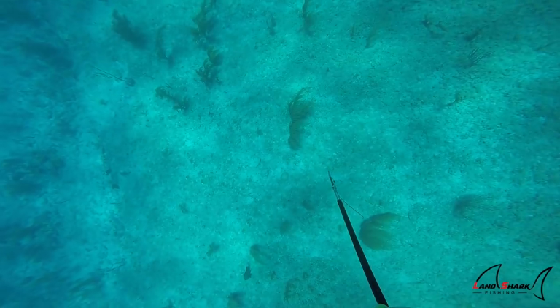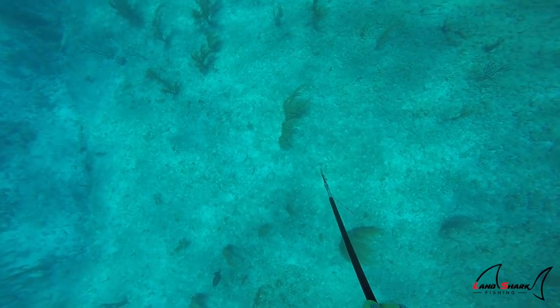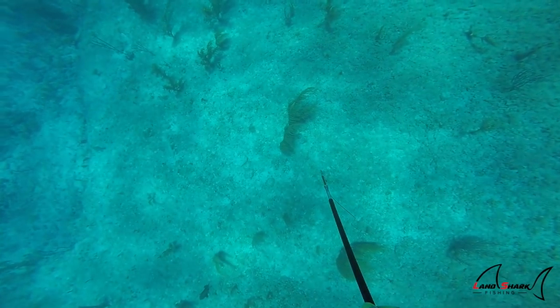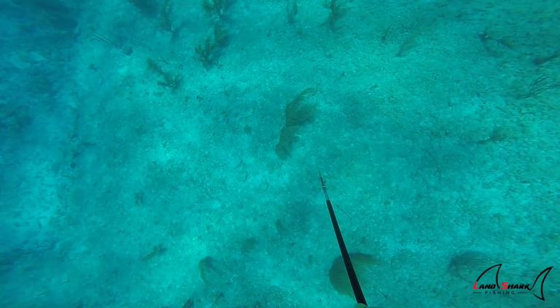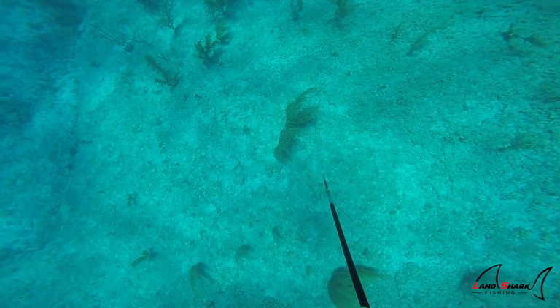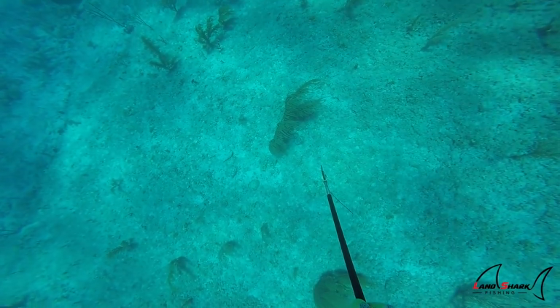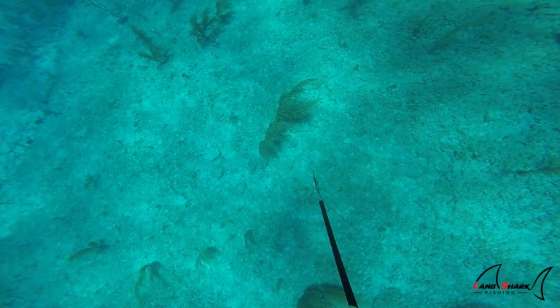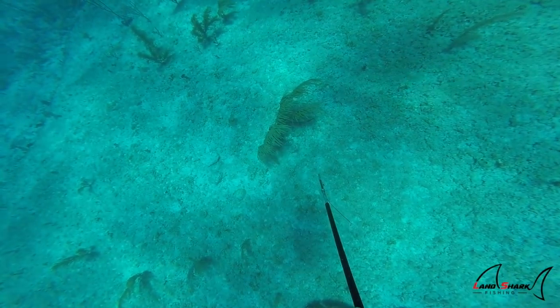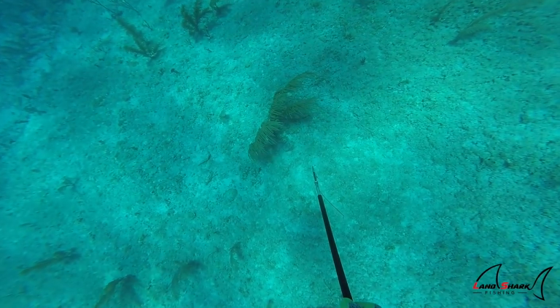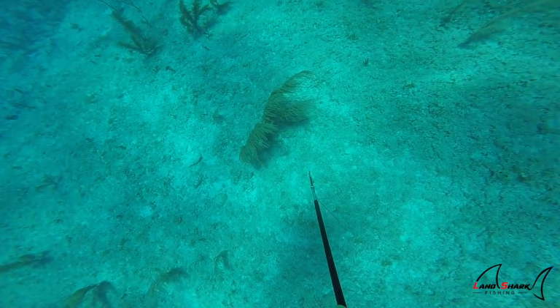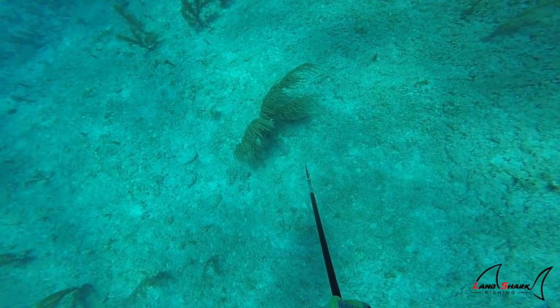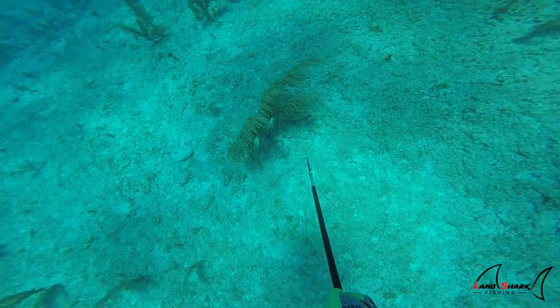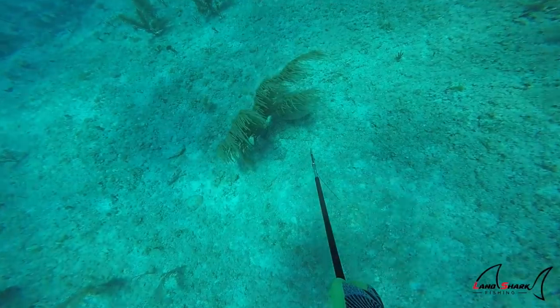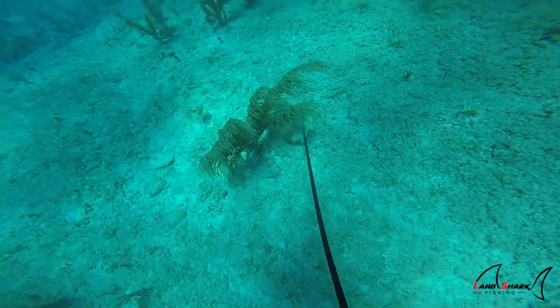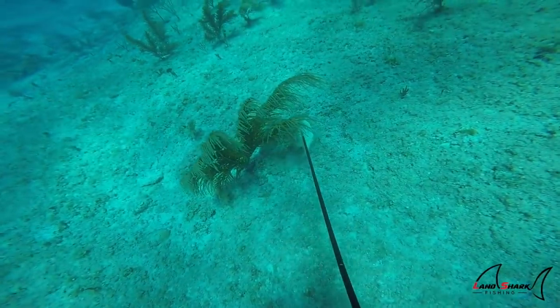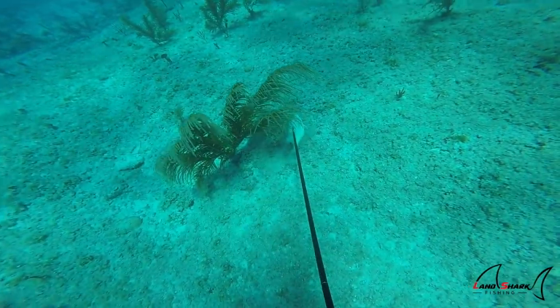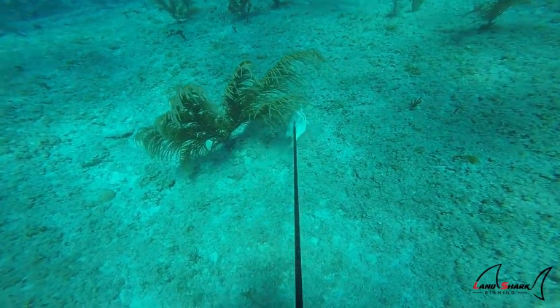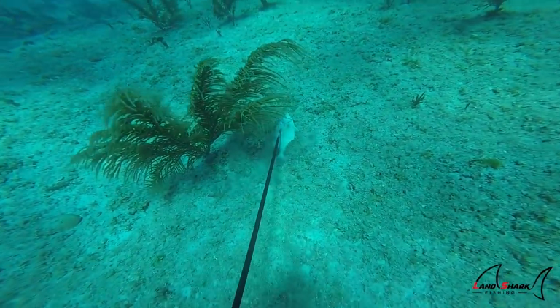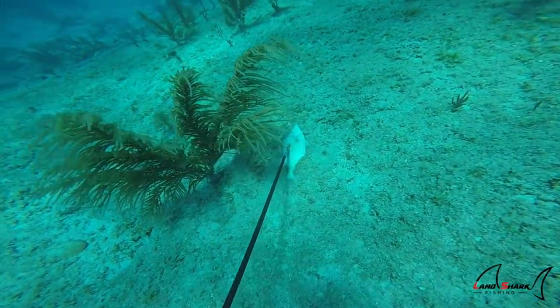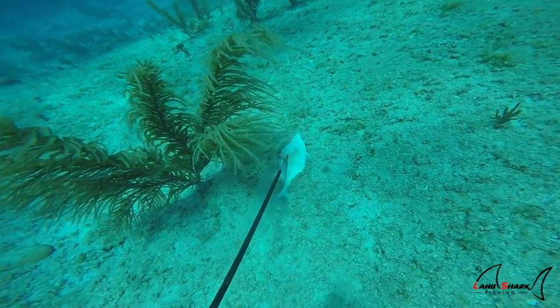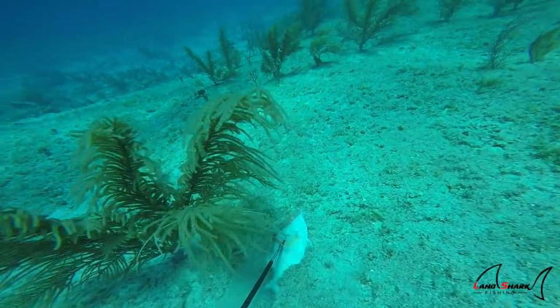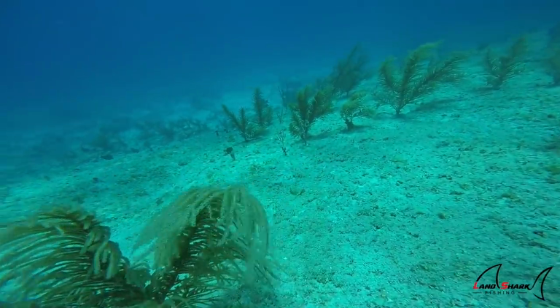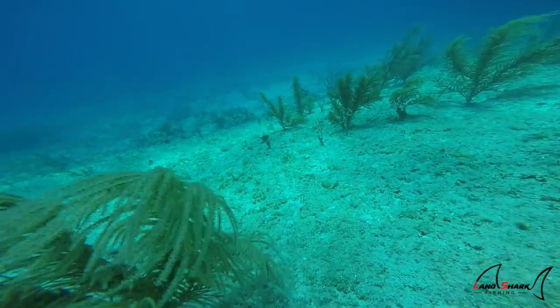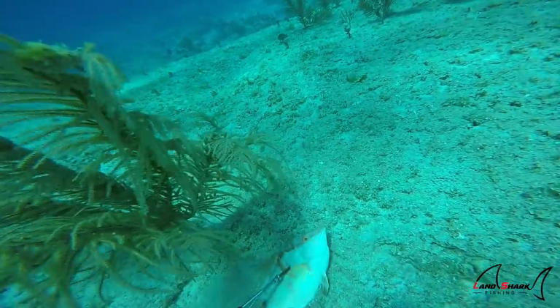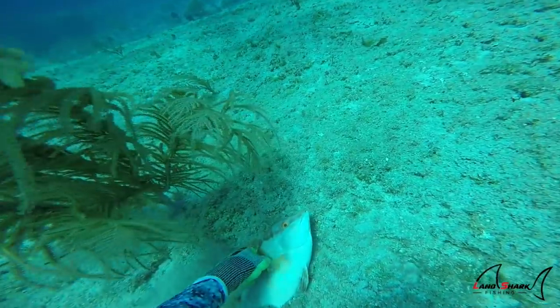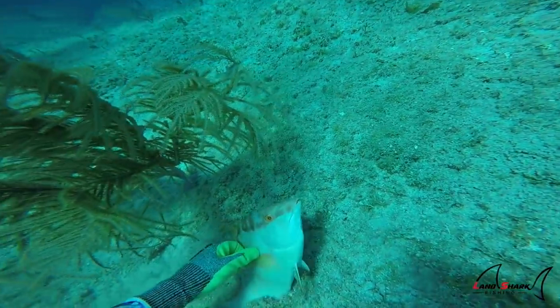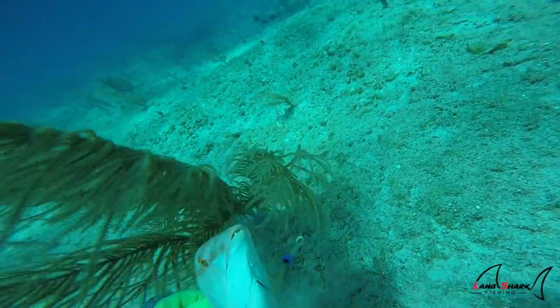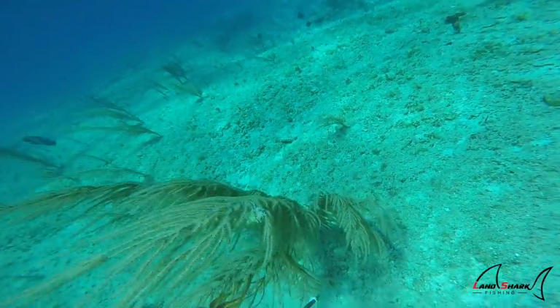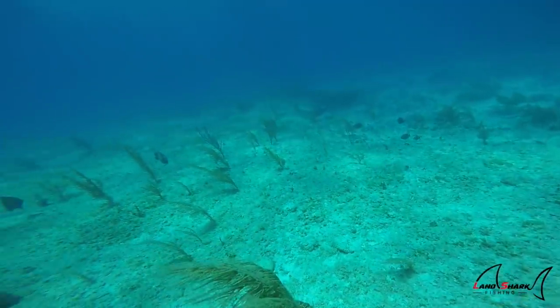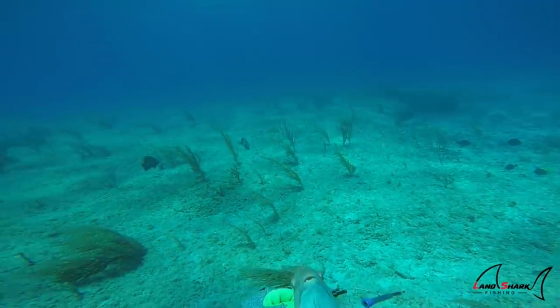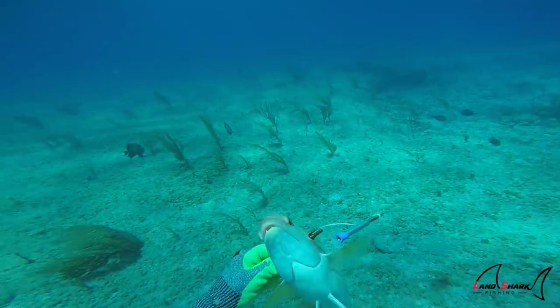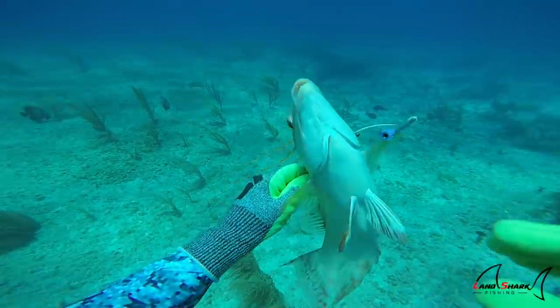This is probably my favorite situation. I love it when hogfish think they can outsmart you. As I'm getting closer, you can see there's a hogfish hiding in the sea fan. What they'll do is actually change their color perfectly to where you can barely see them from on top unless you get really close to them.